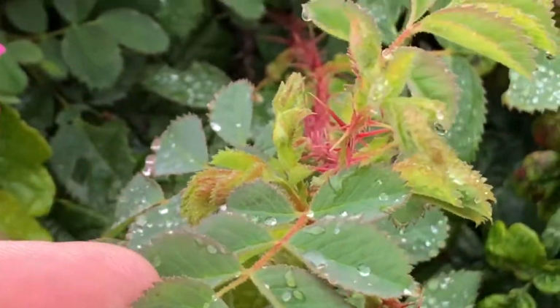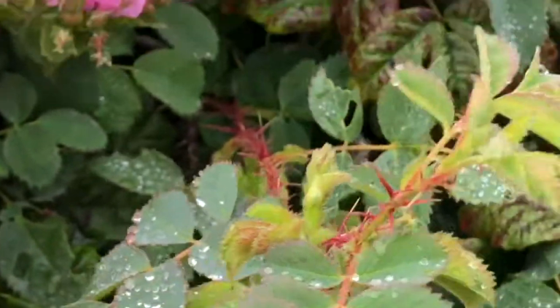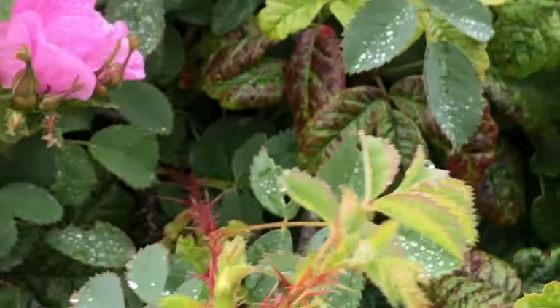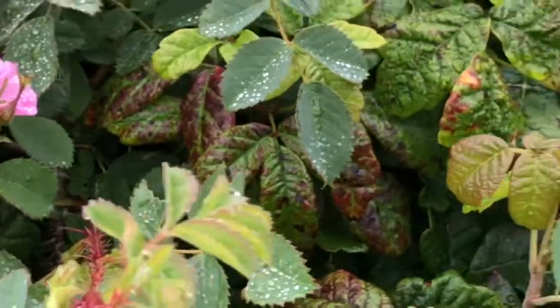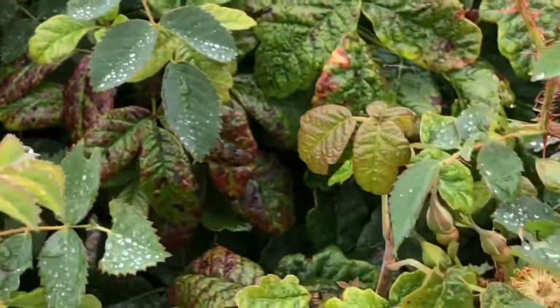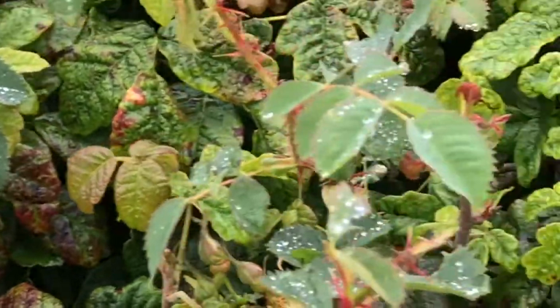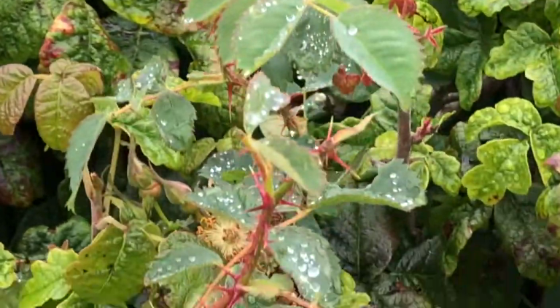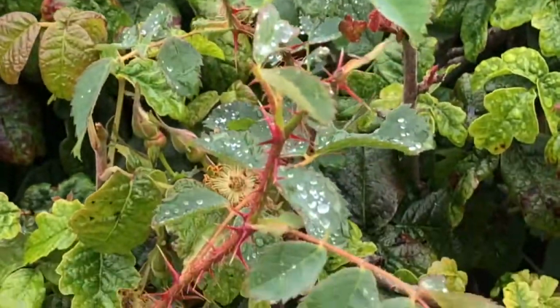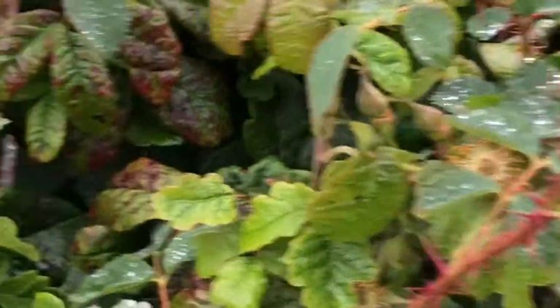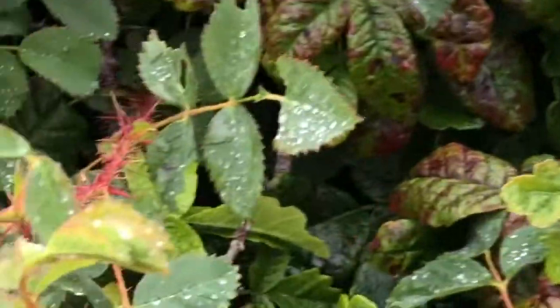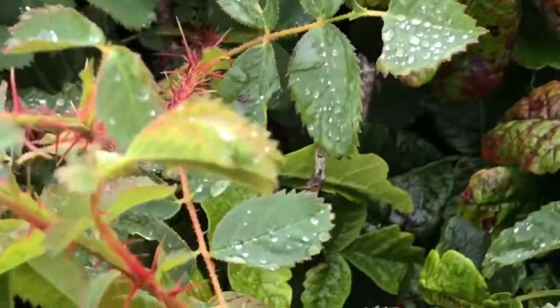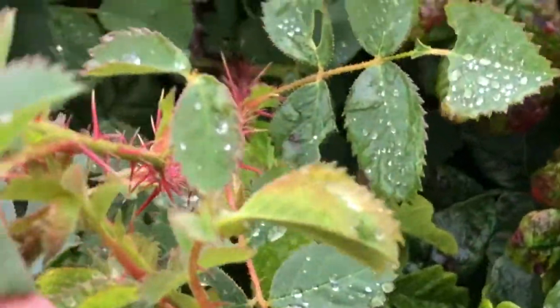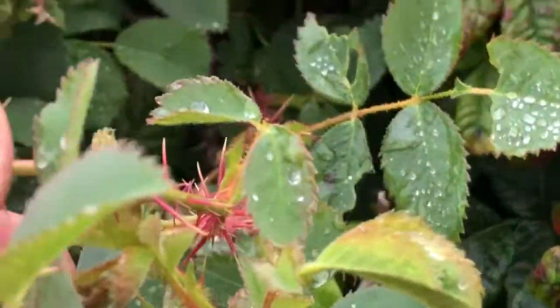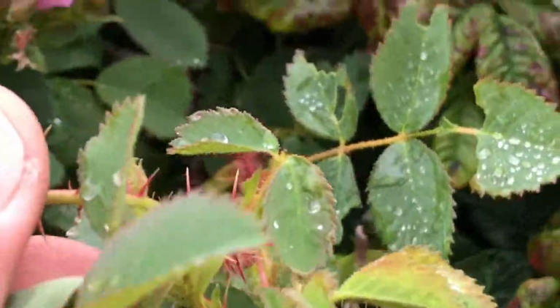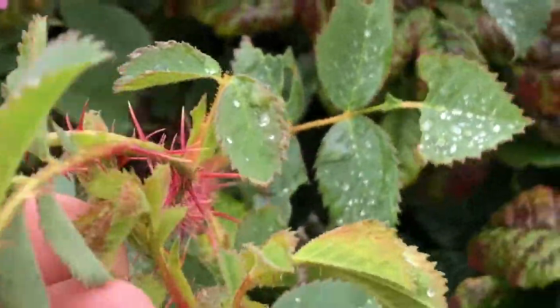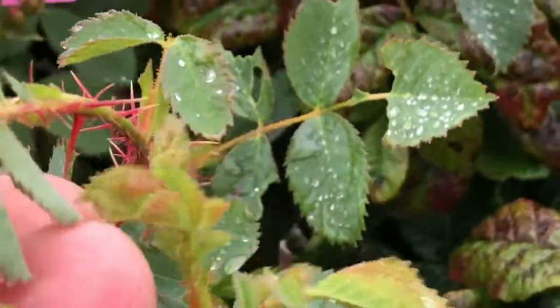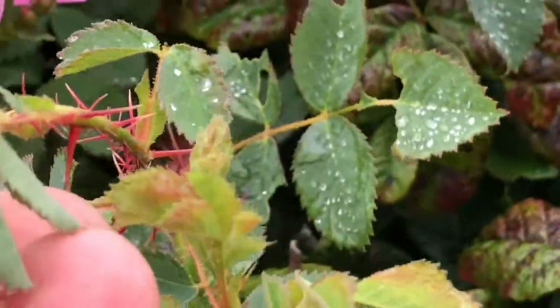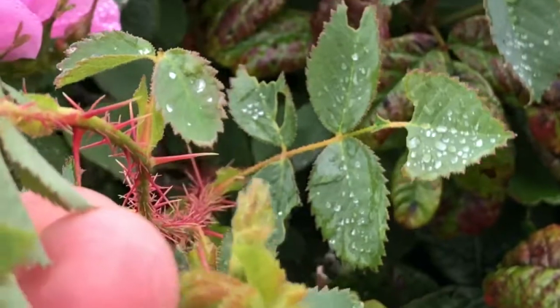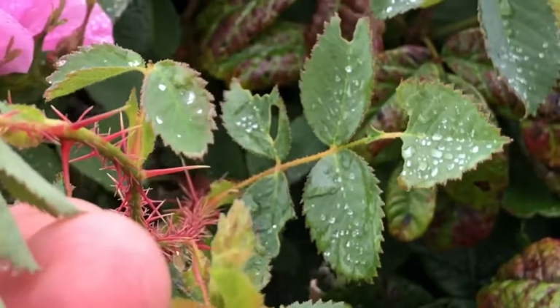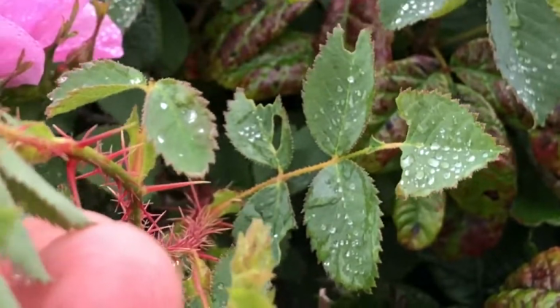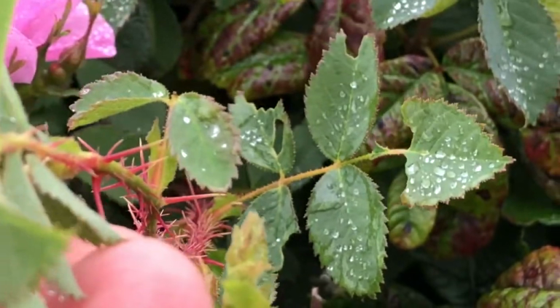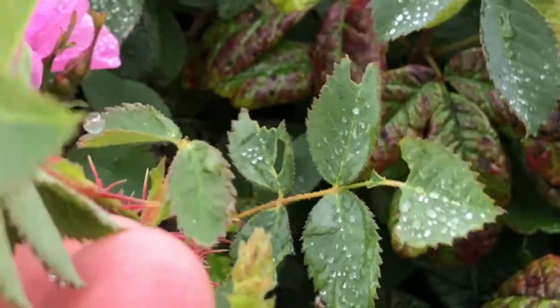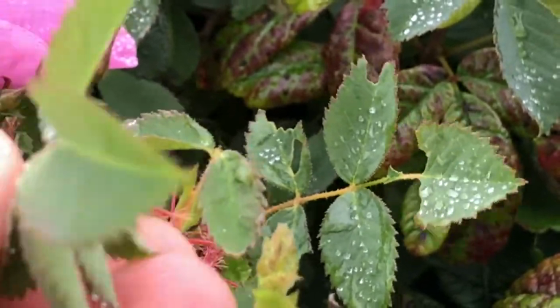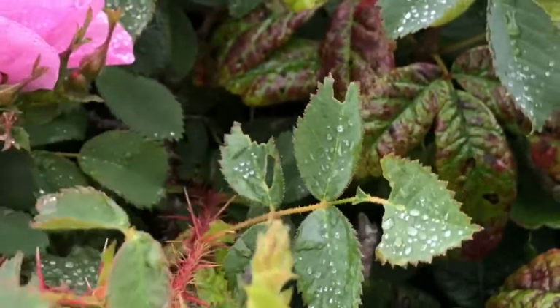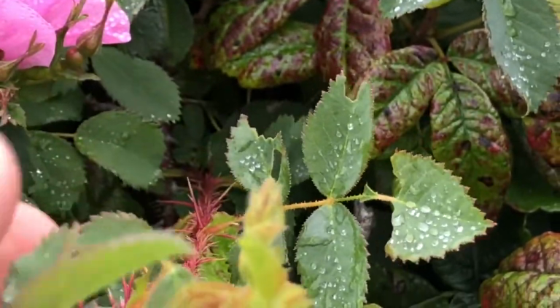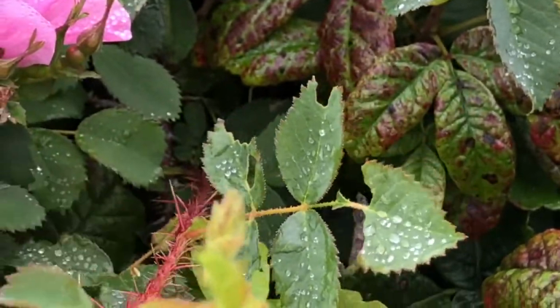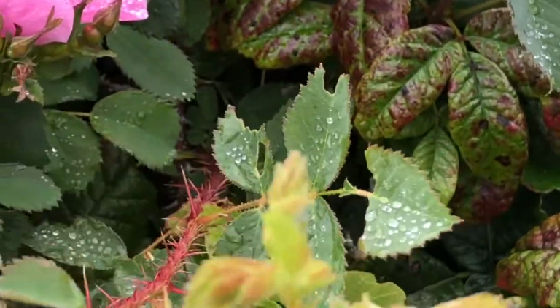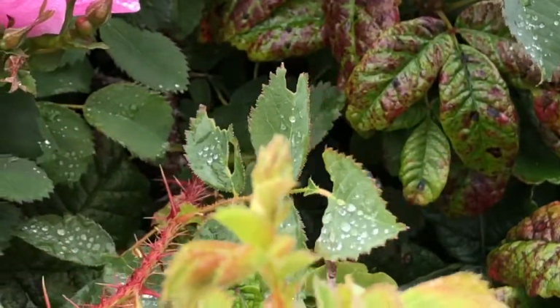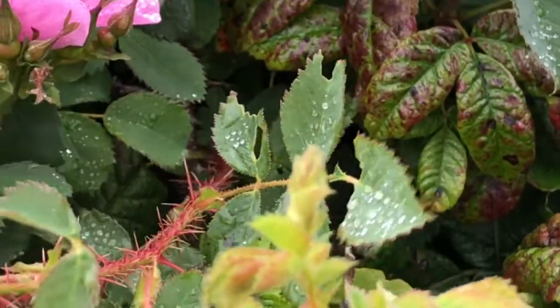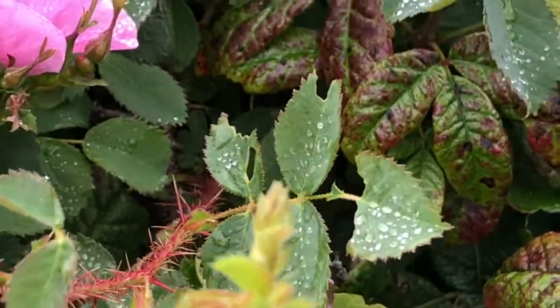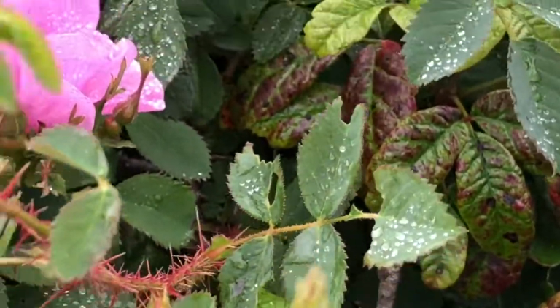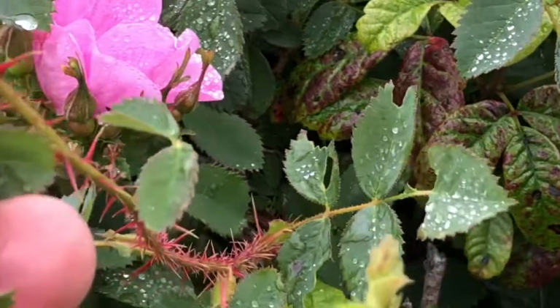And then of course the stem is covered in prickles. These prickles are what we call recurved, pointing slightly downward.